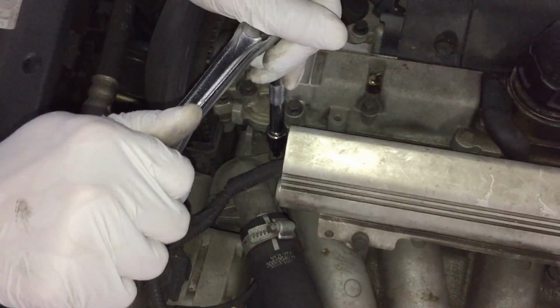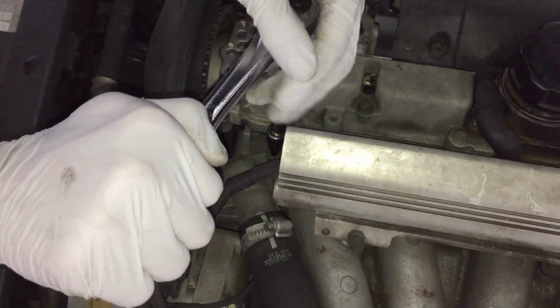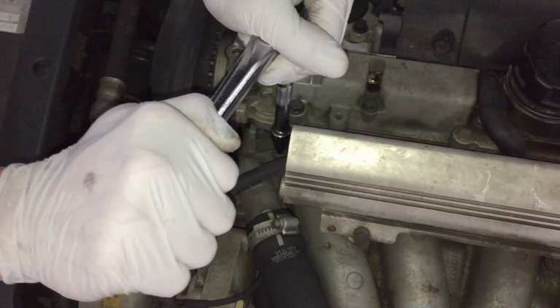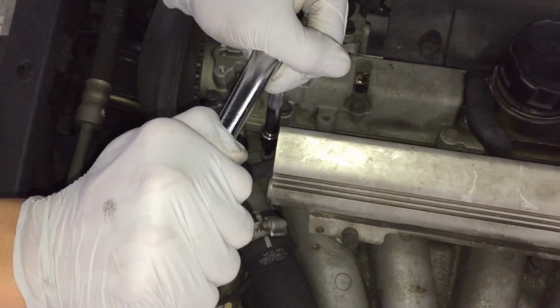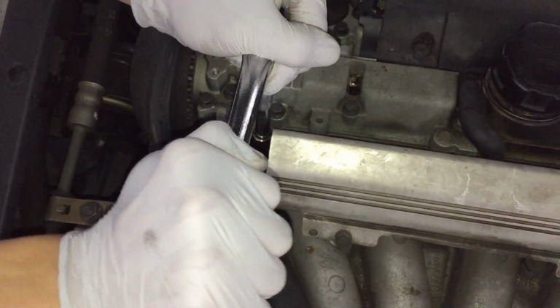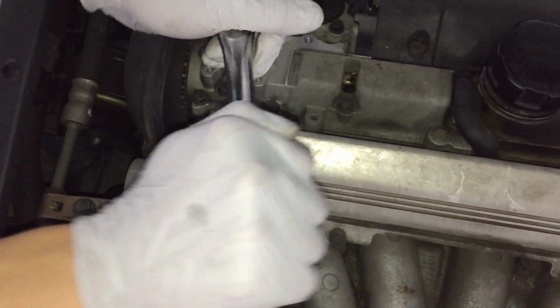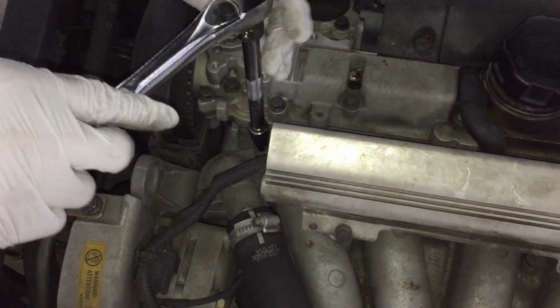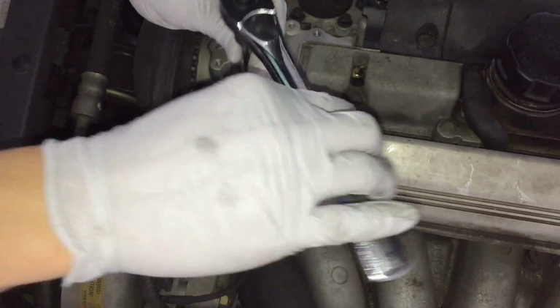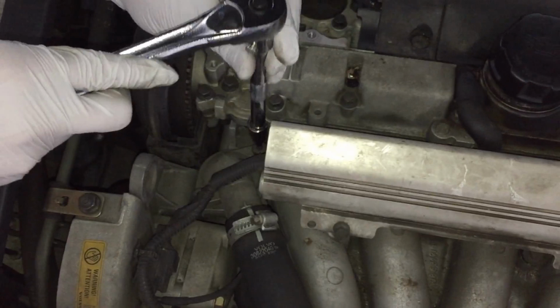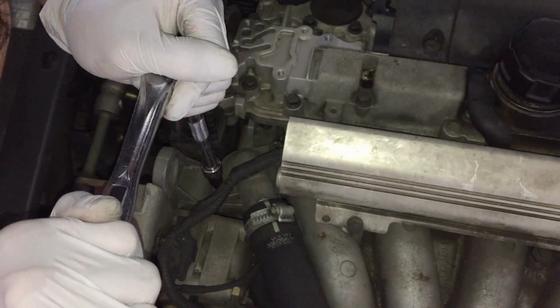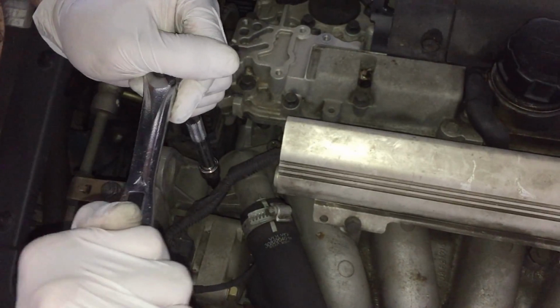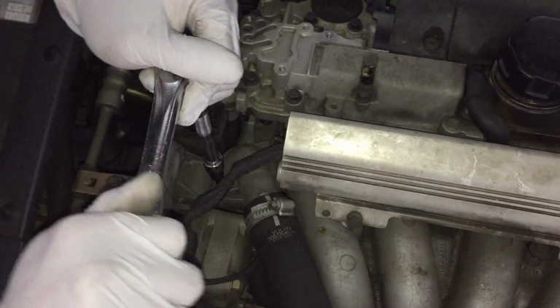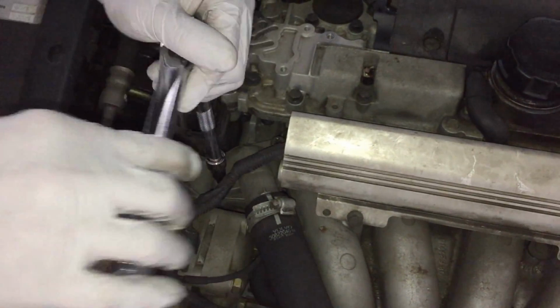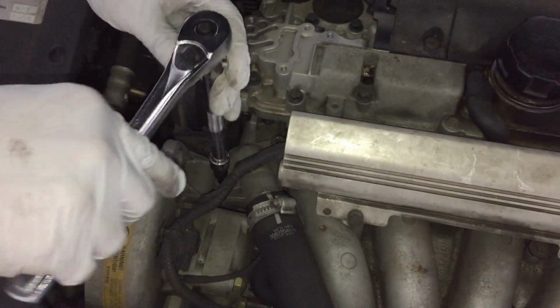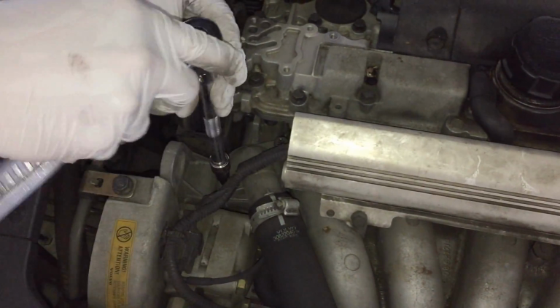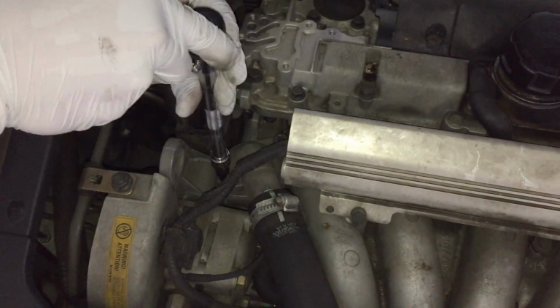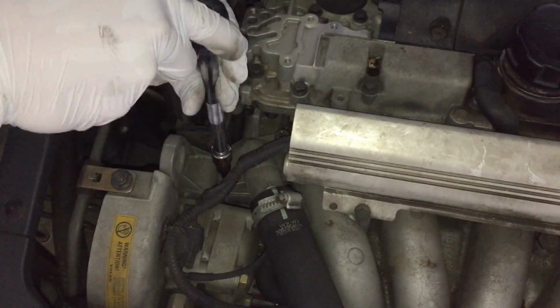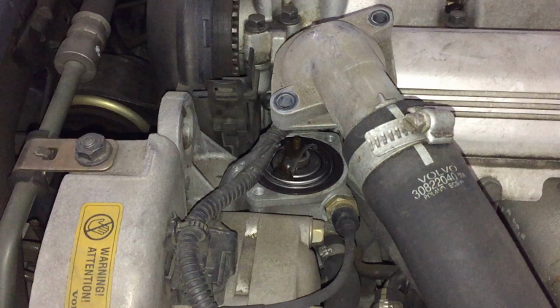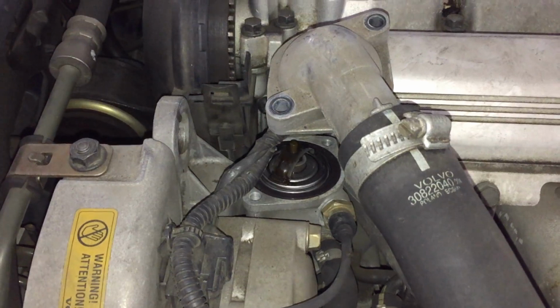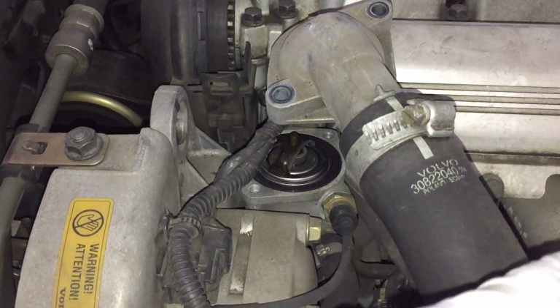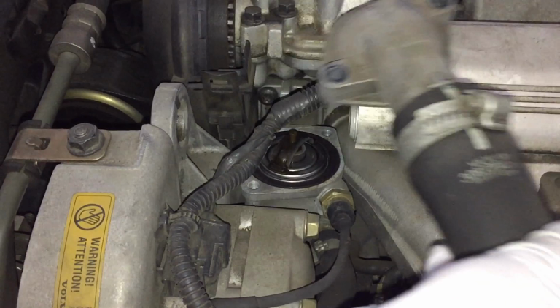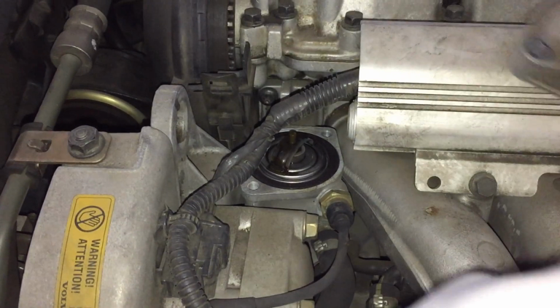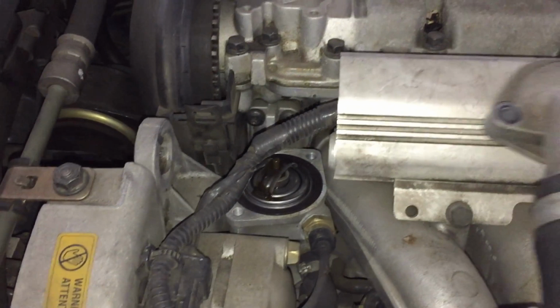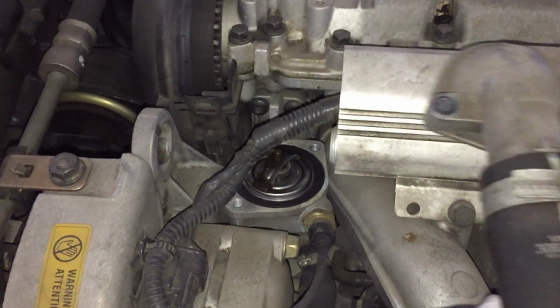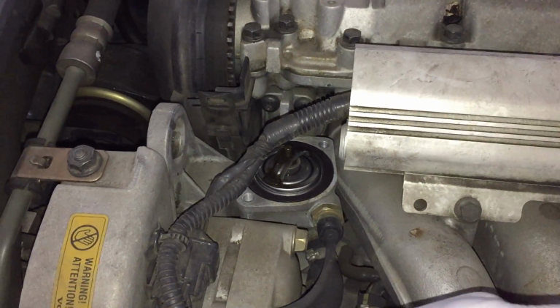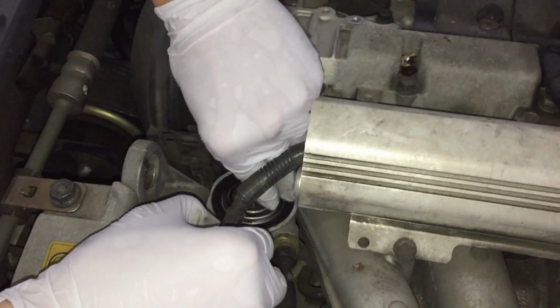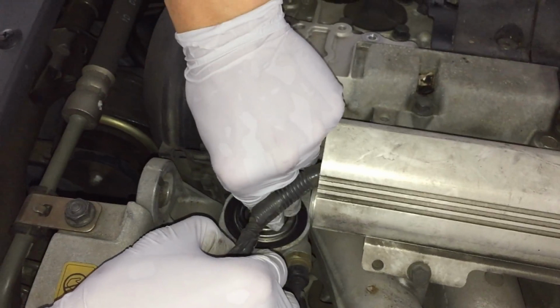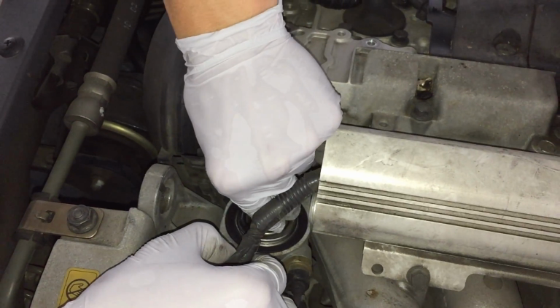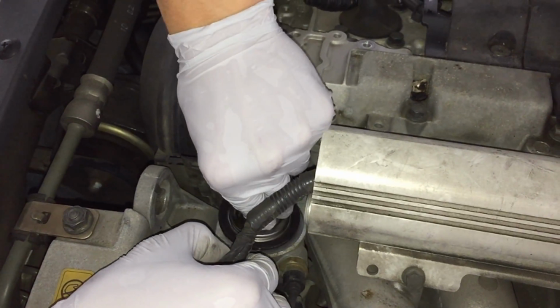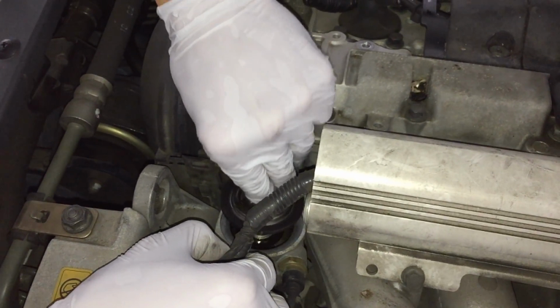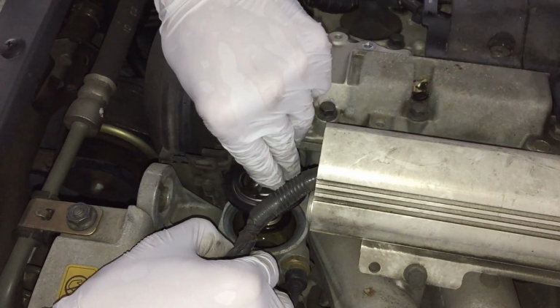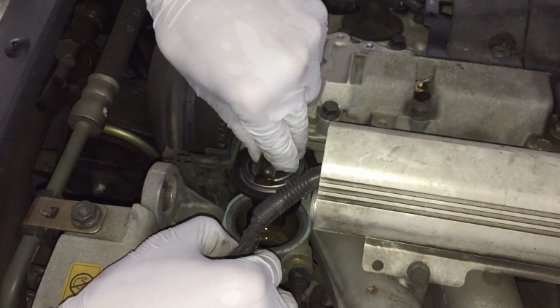Then take your Torx 40 socket and take these two bolts off that hold the housing to the thermostat. Once you've done that, you can take it off and there's the thermostat right there — all you have to do is just take it out.